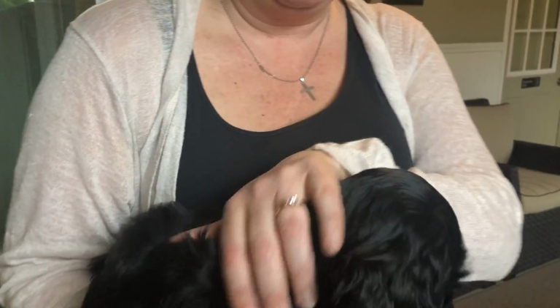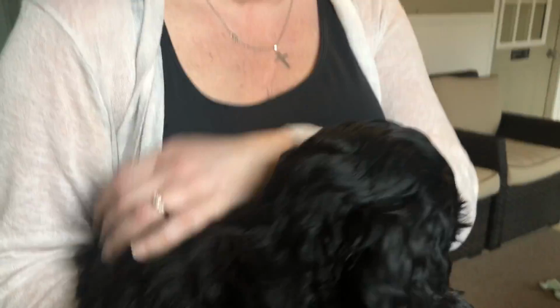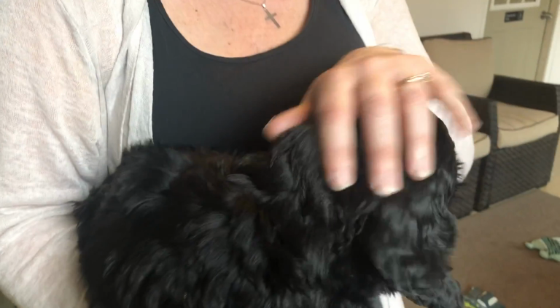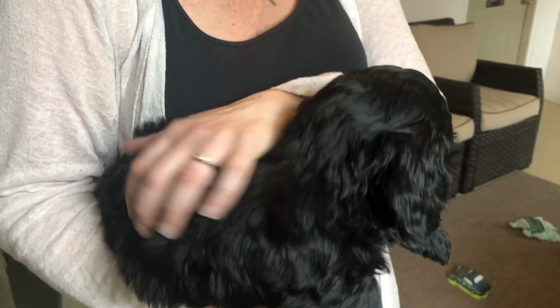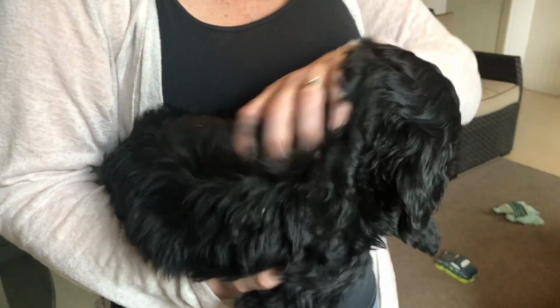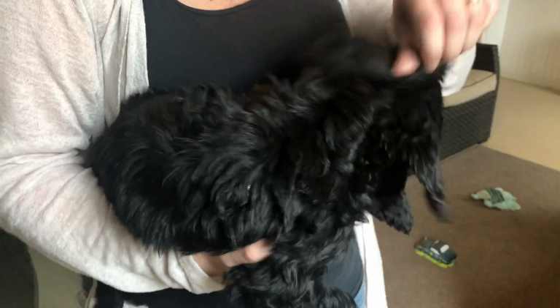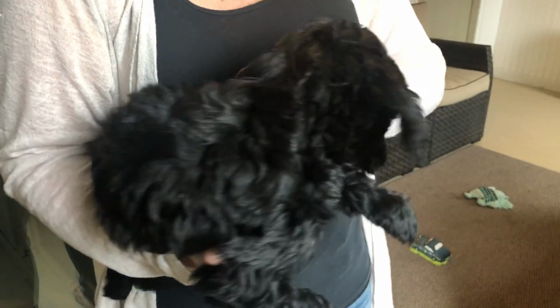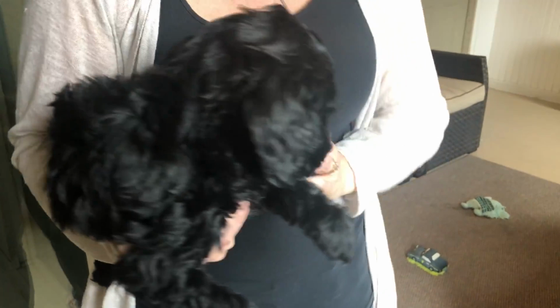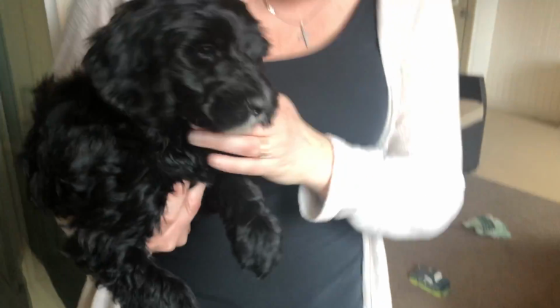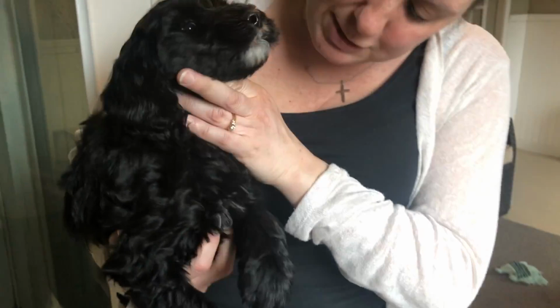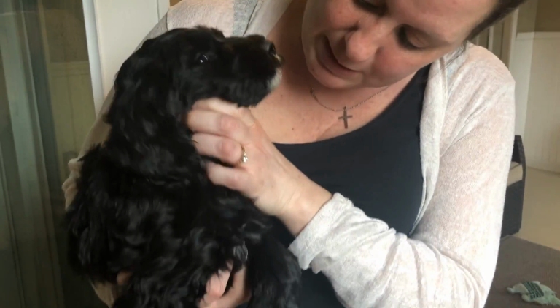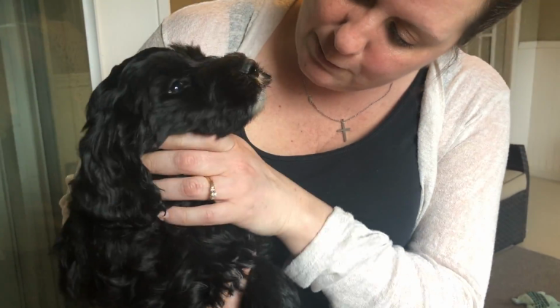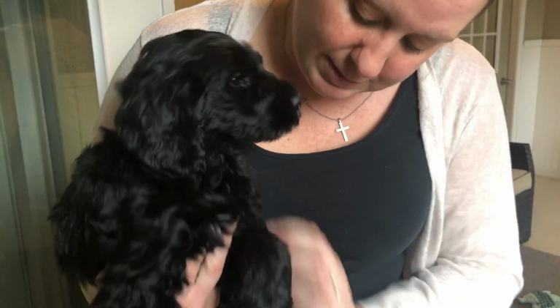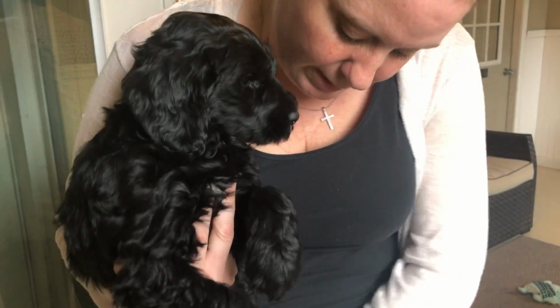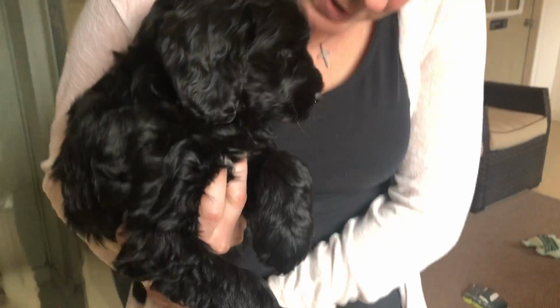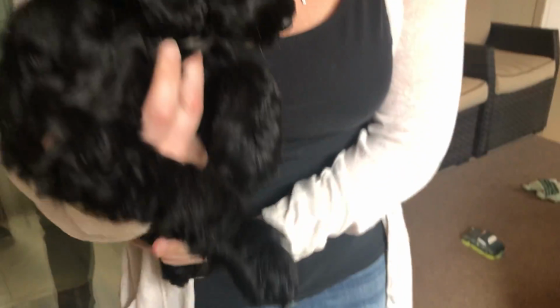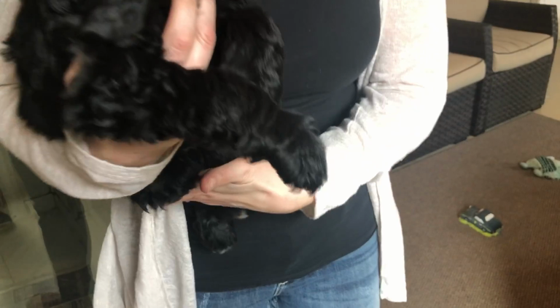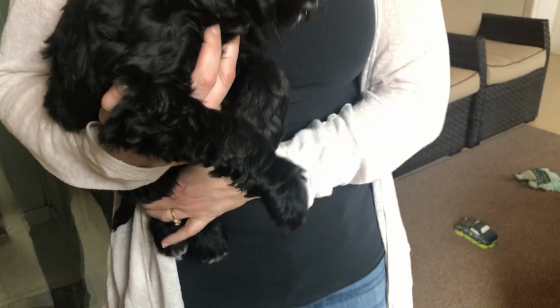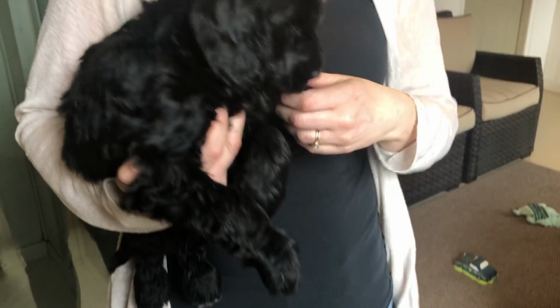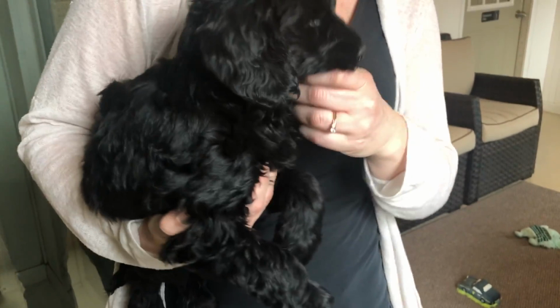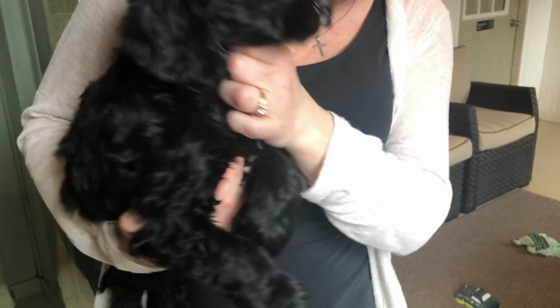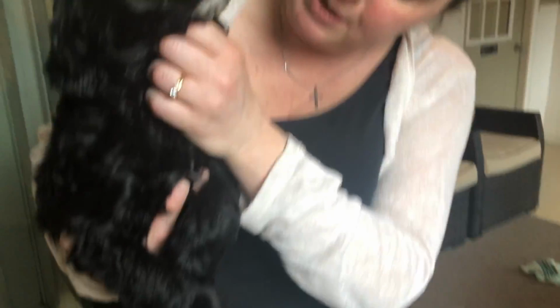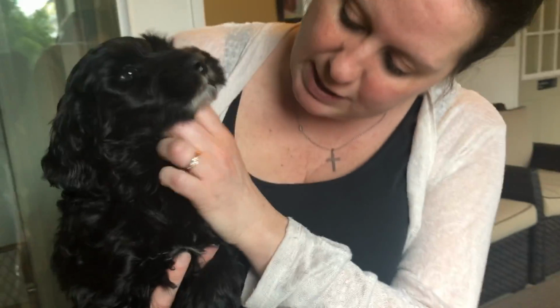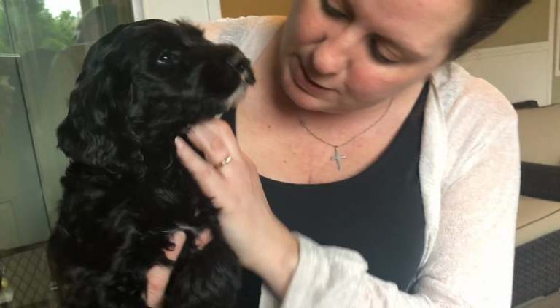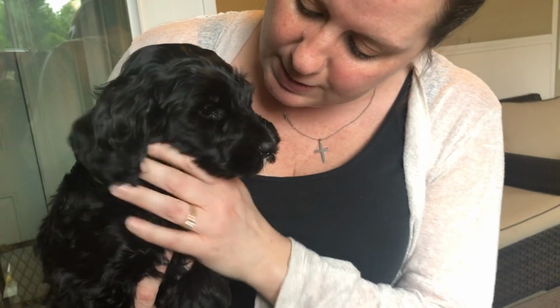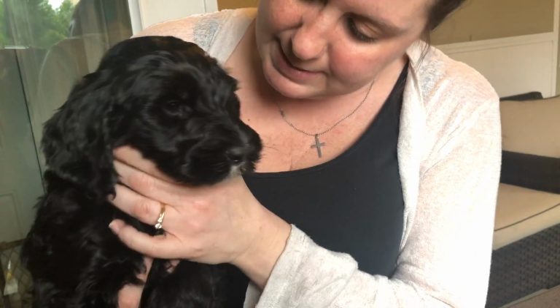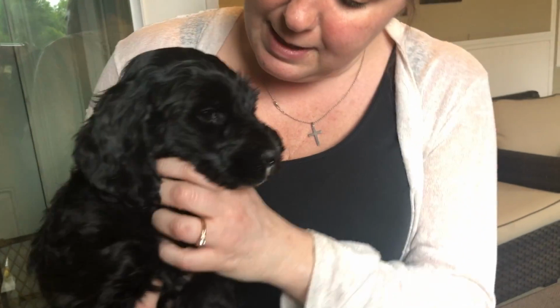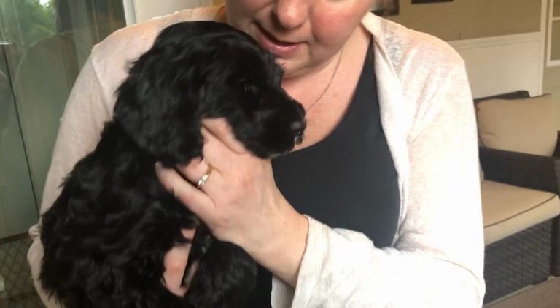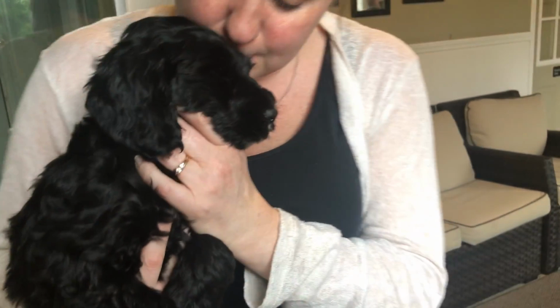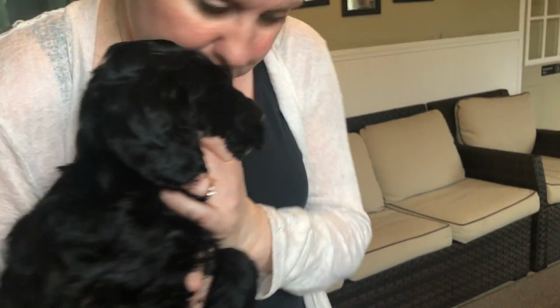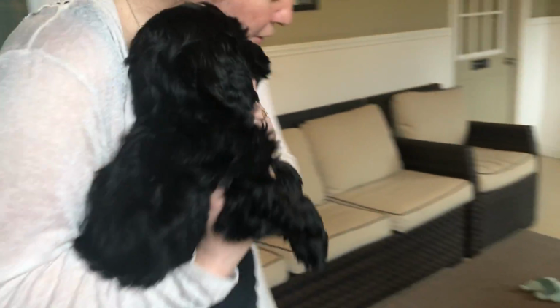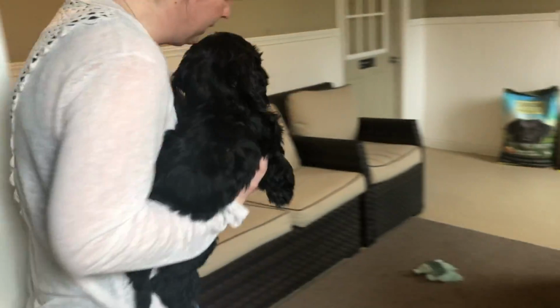Nice, silky, wavy coat. He's just beautiful. Not as much white on him as the other puppies — just a little bit on his chin is pretty much all I can see, but he is just so sweet.